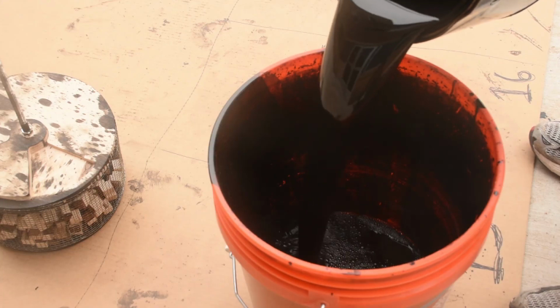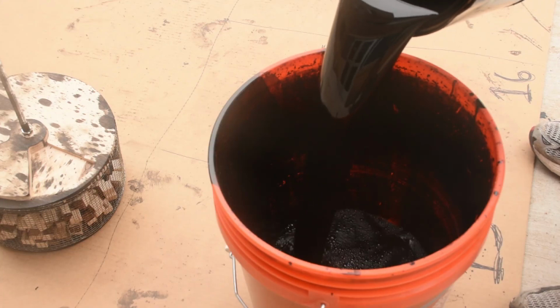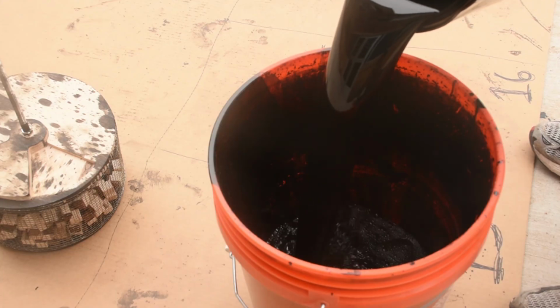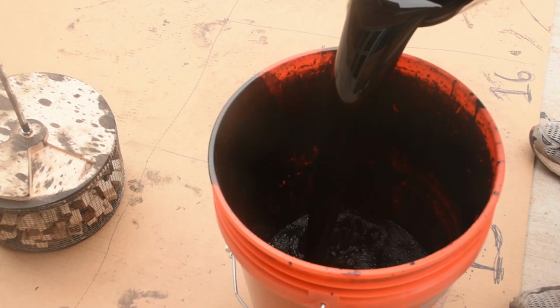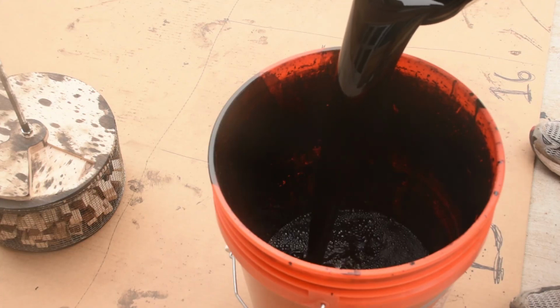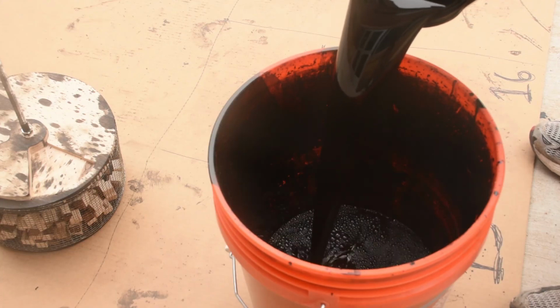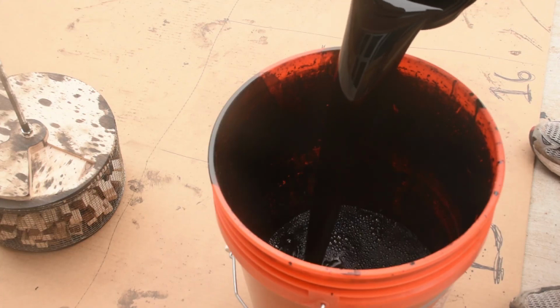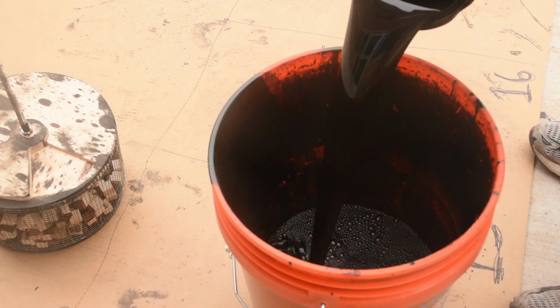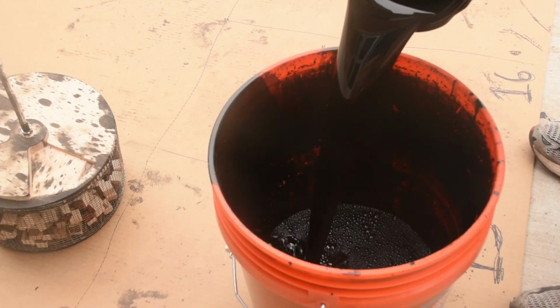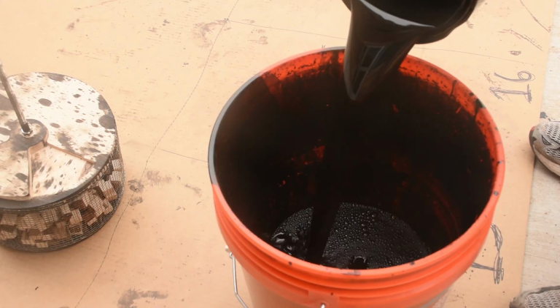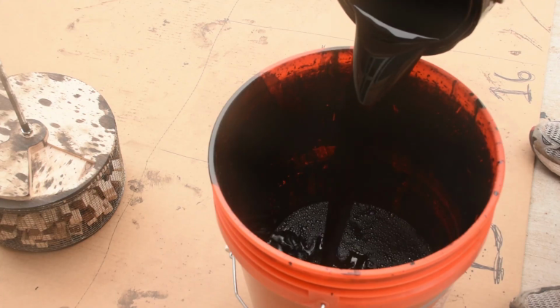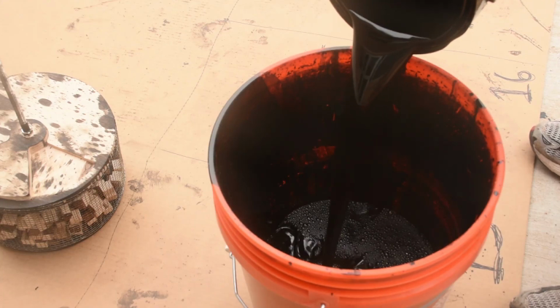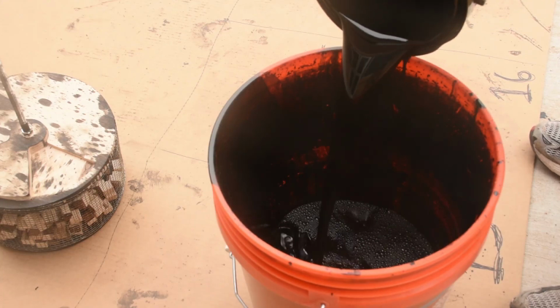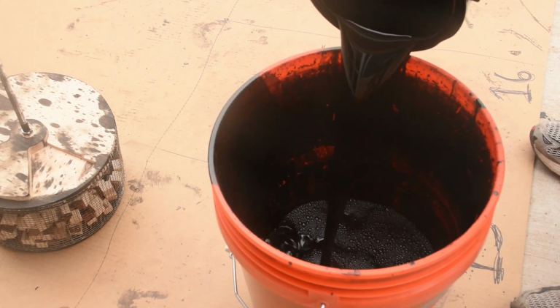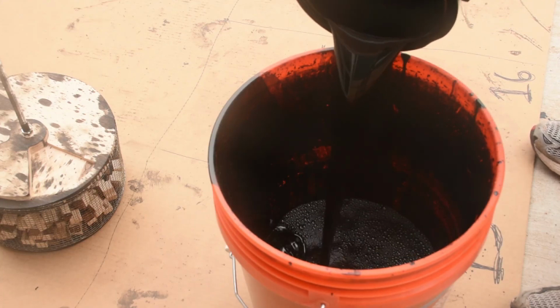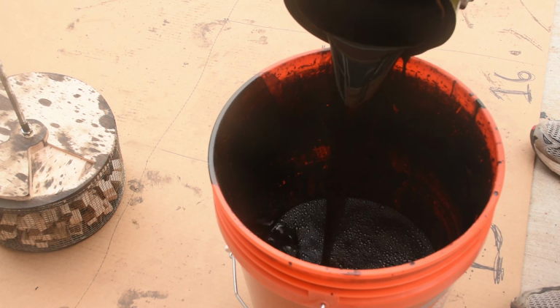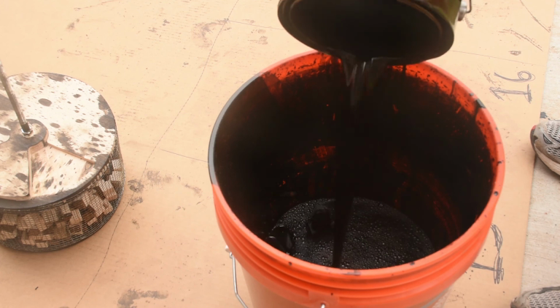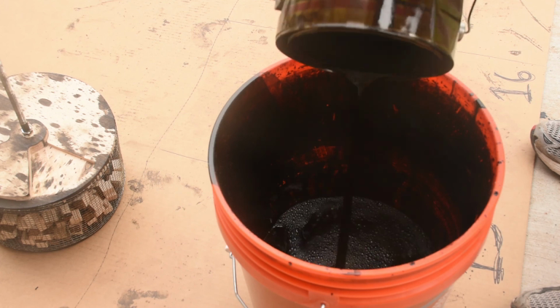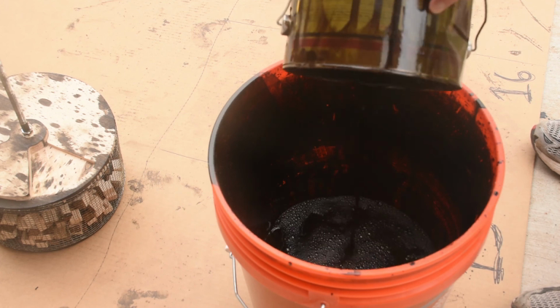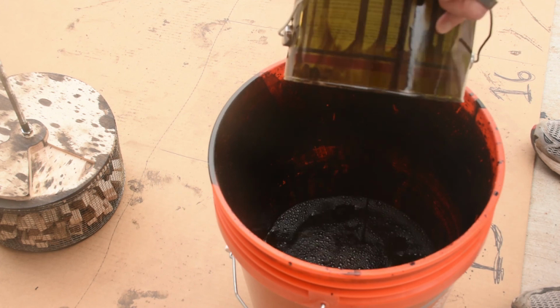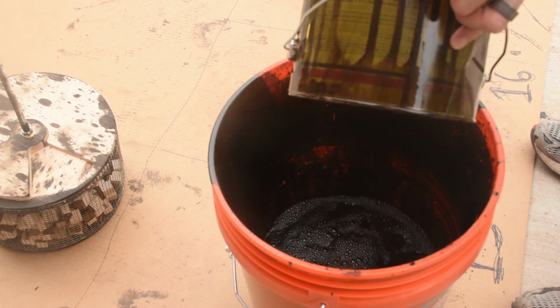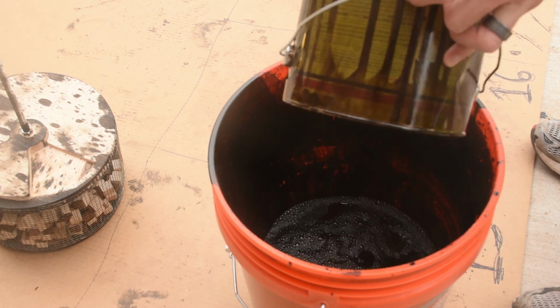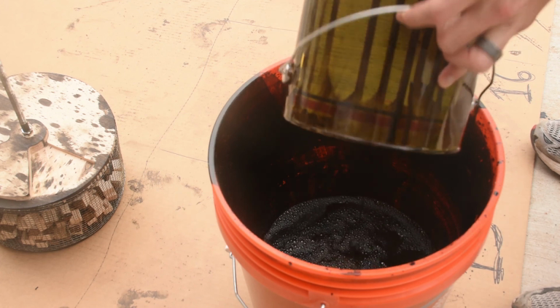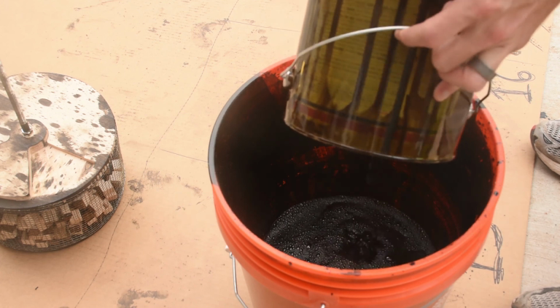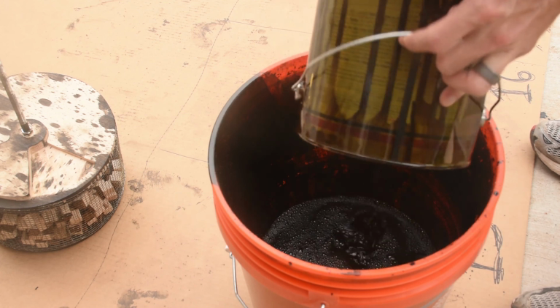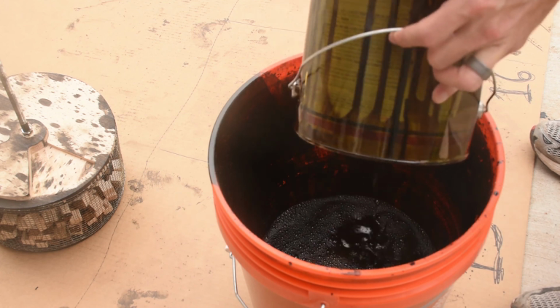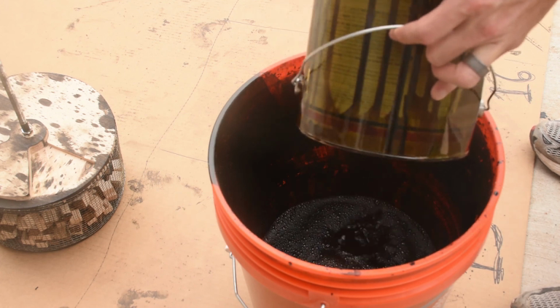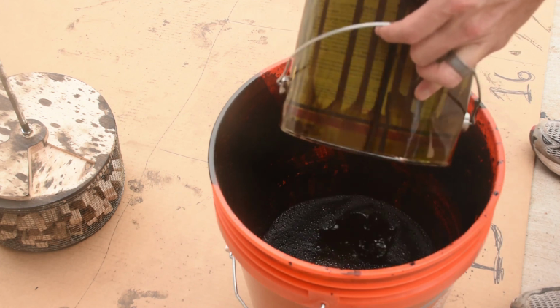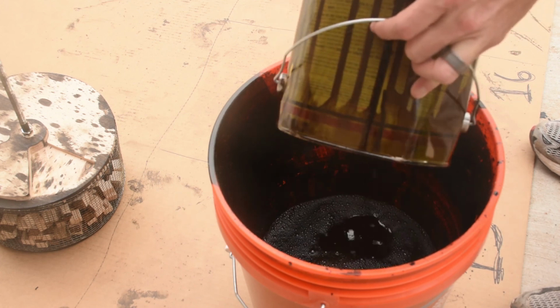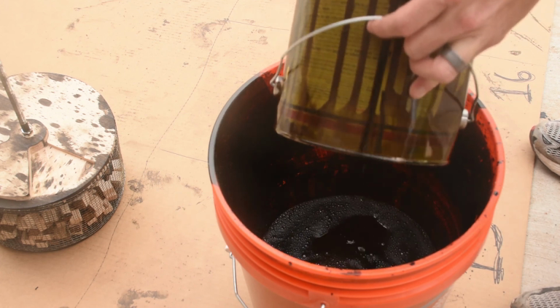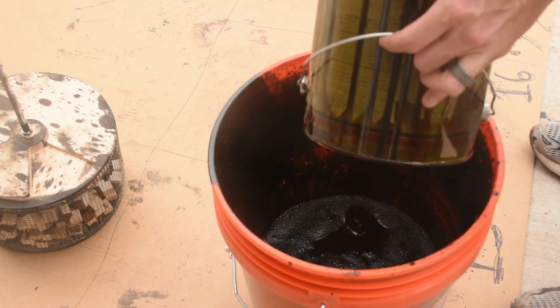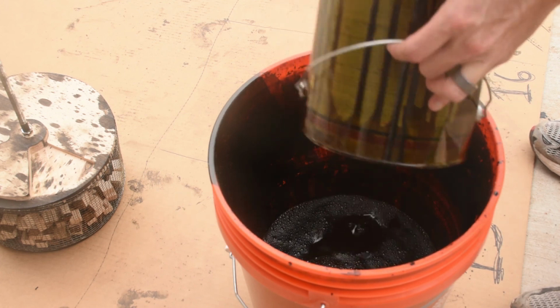The height of the tumbler needs to be no more than half the bucket height, and you need to fill the bucket no more than half full — or half empty, depending on your outlook.